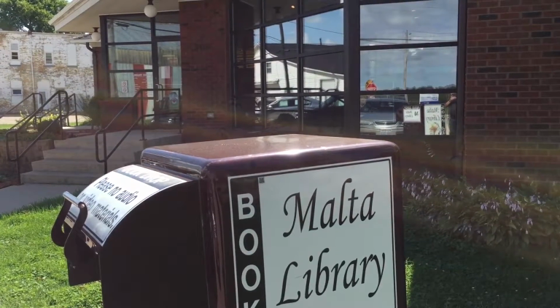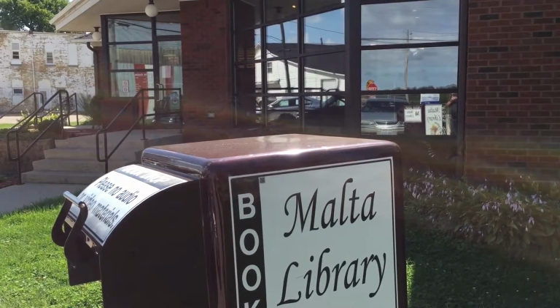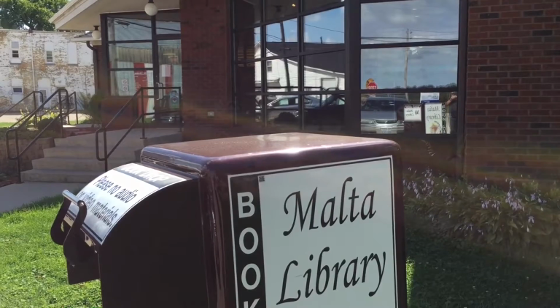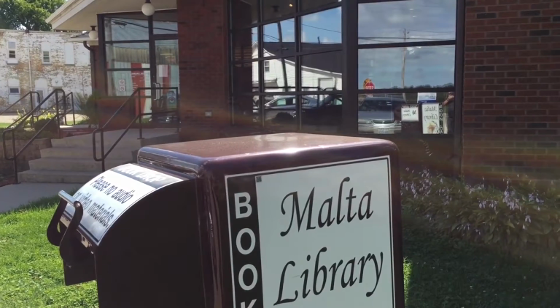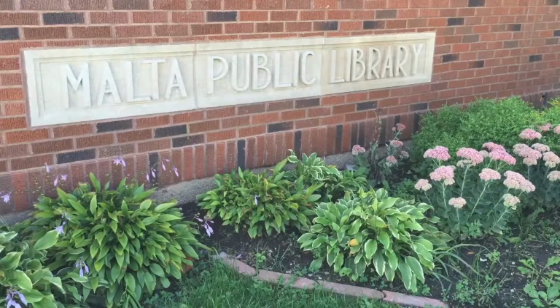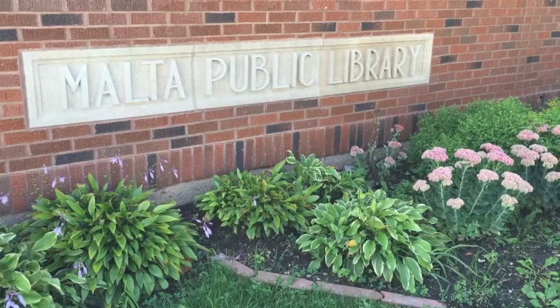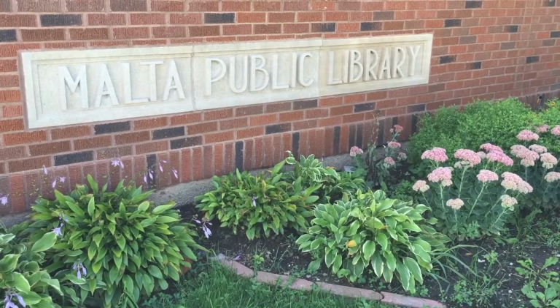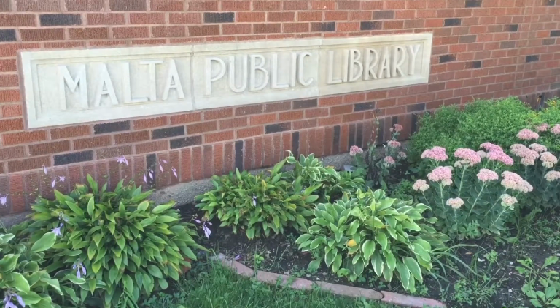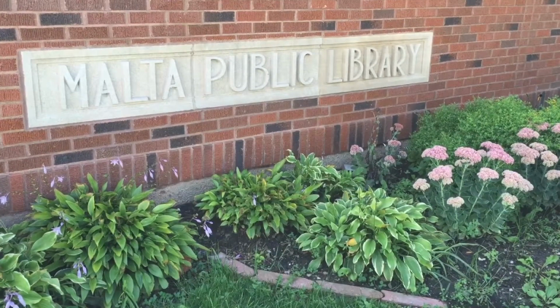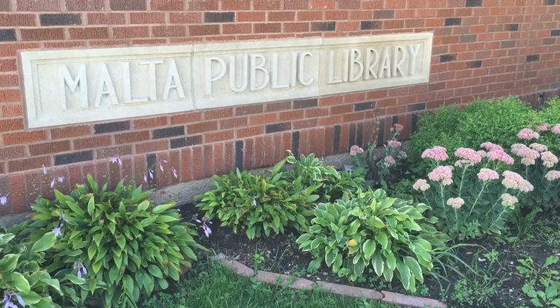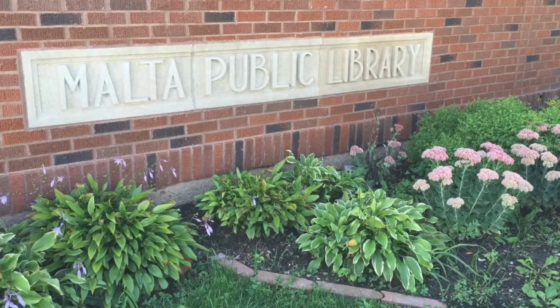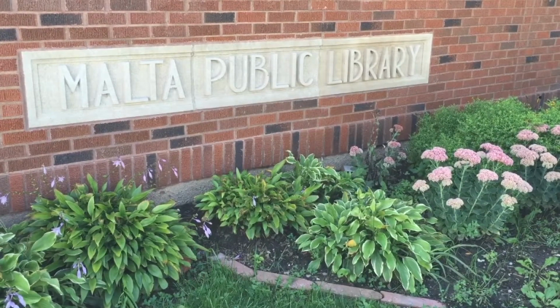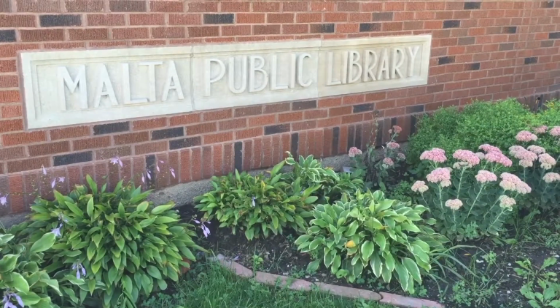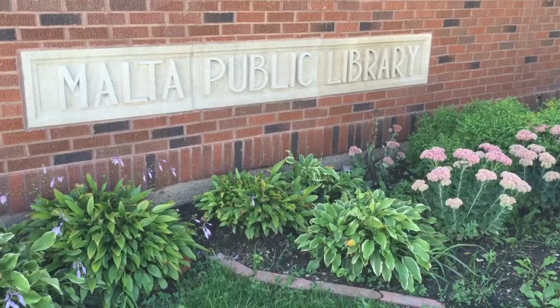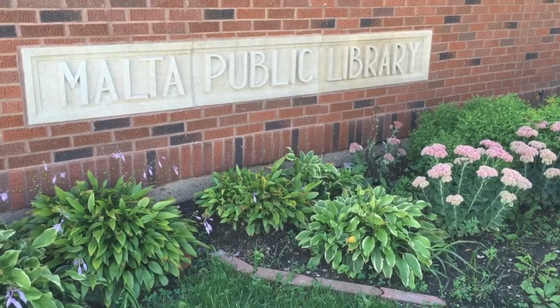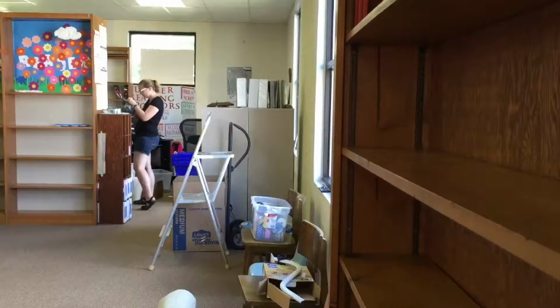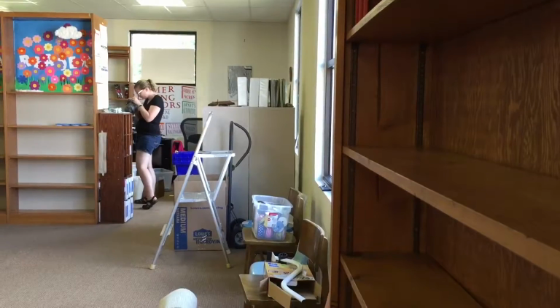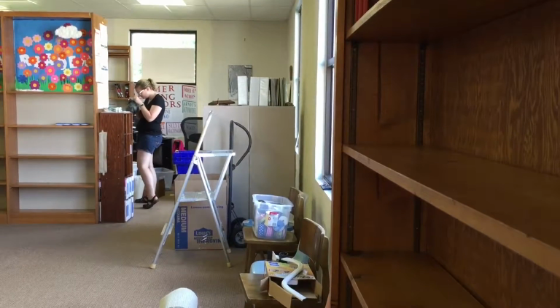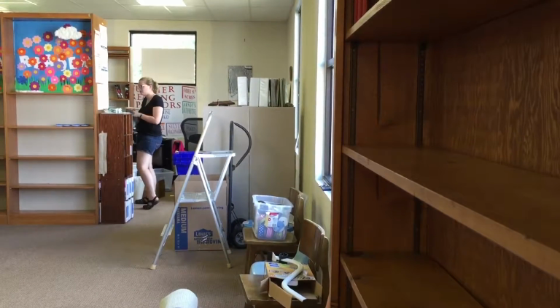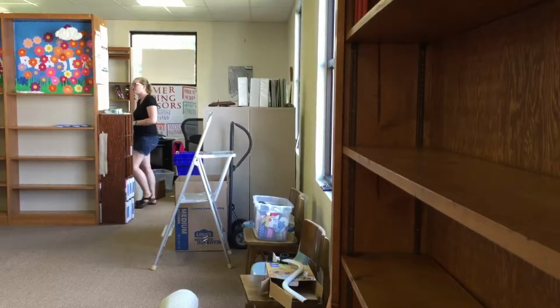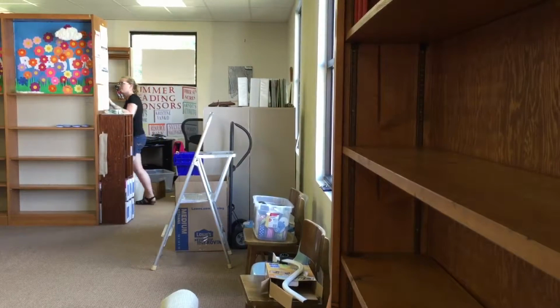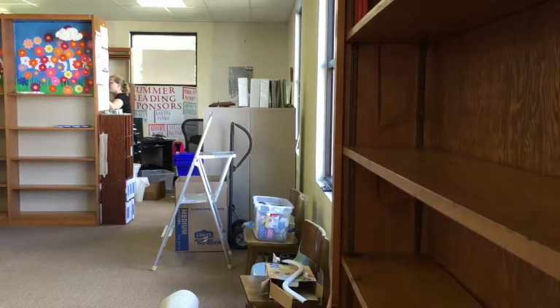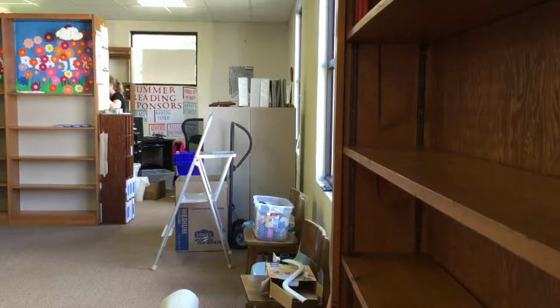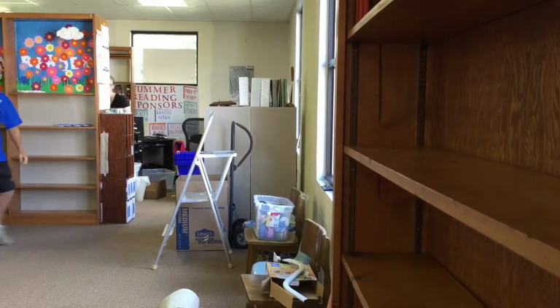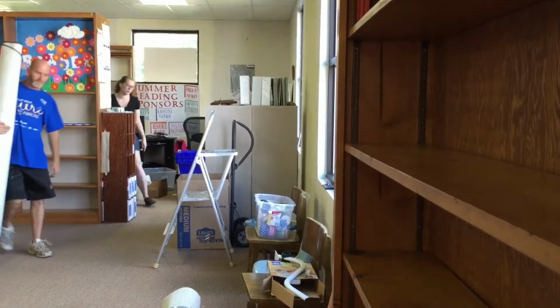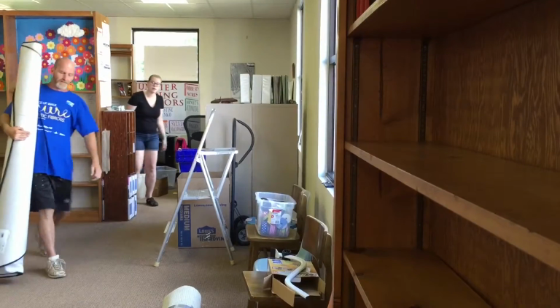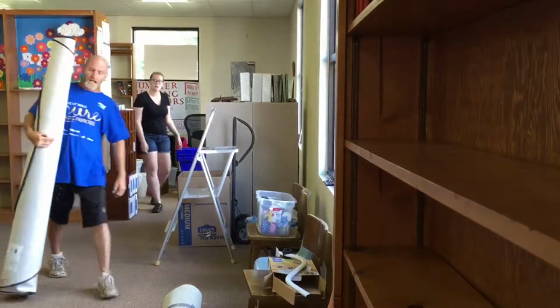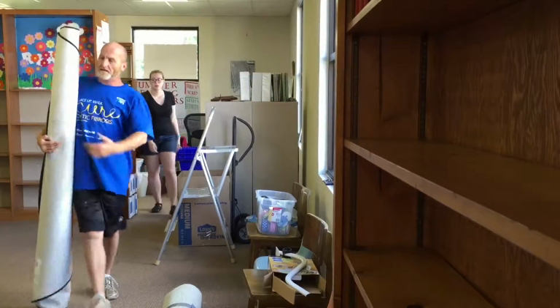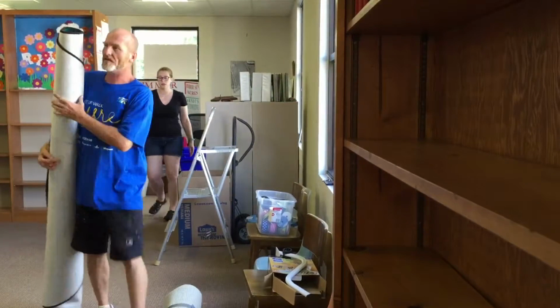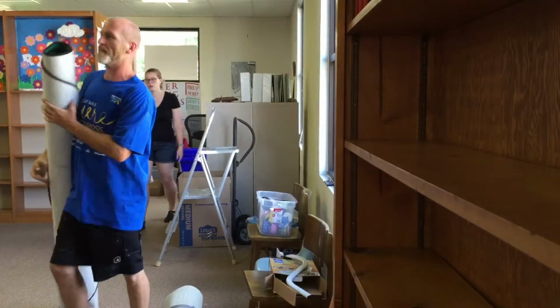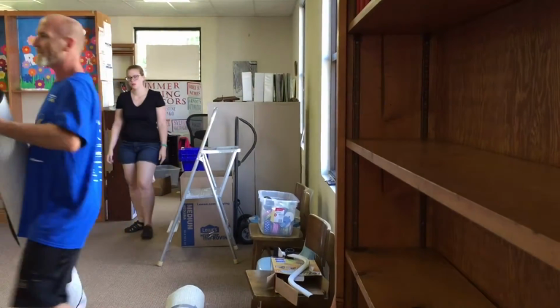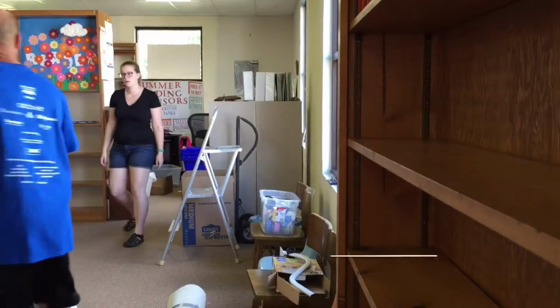We're not going to be available for patrons to come in and browse. We will be open starting September 10th from 11 until 1, so patrons can come in and pick up the items that they need. Staff and board members will also be delivering items to patrons' homes — it's a small enough community that we thought we could do that.